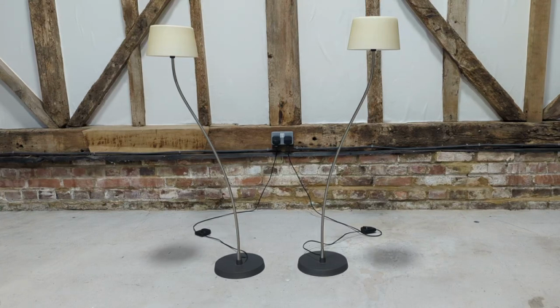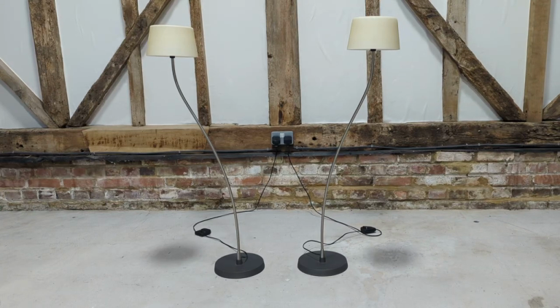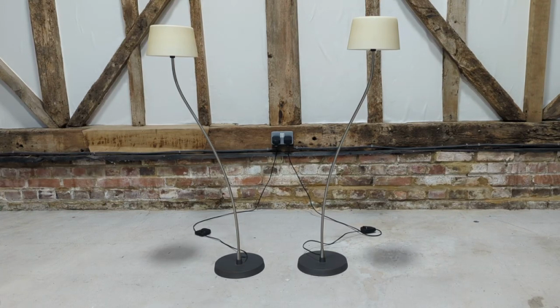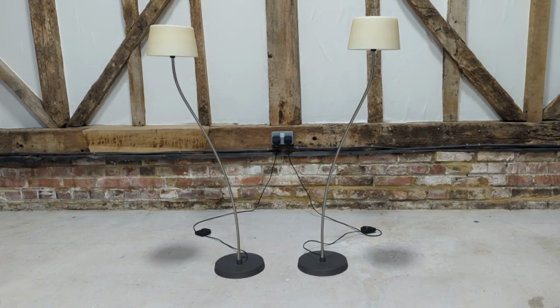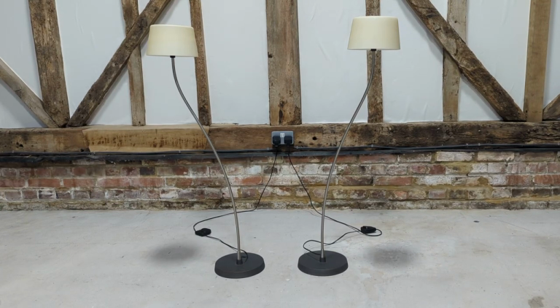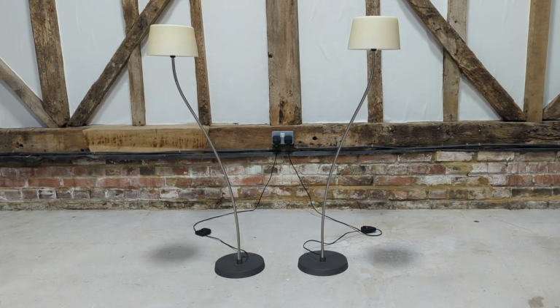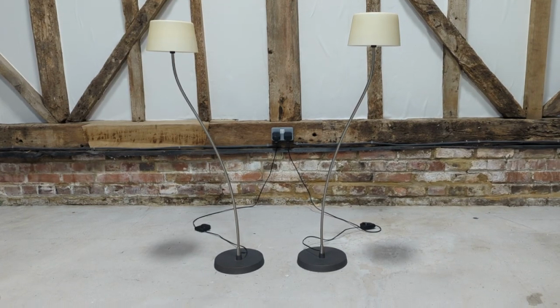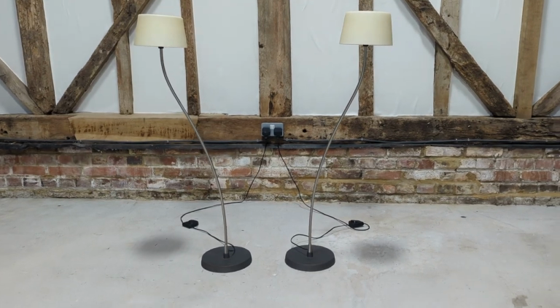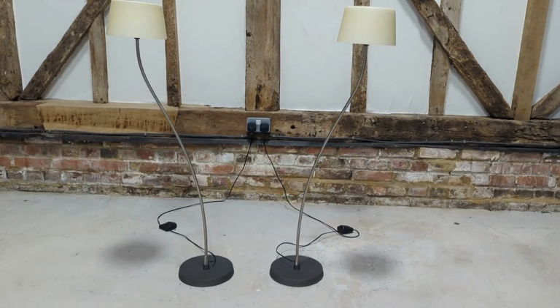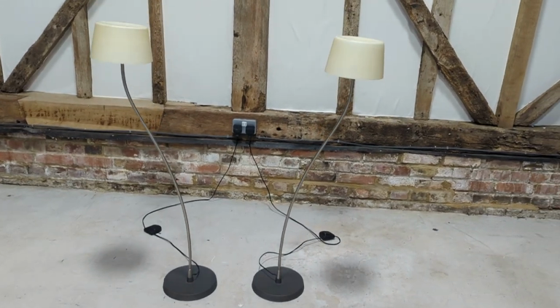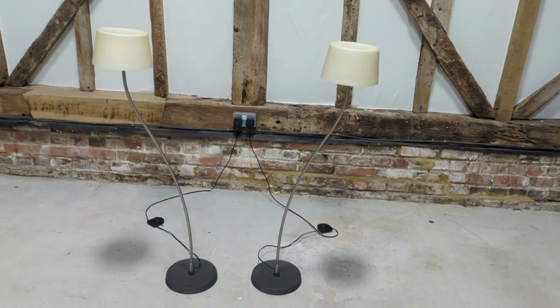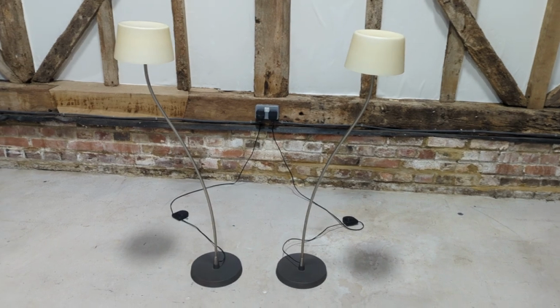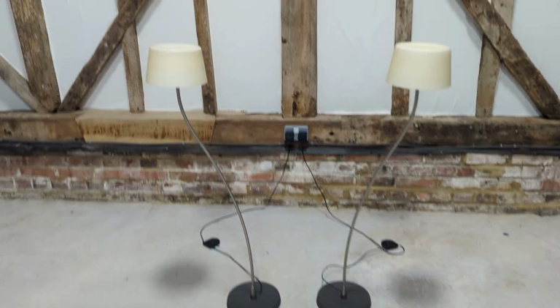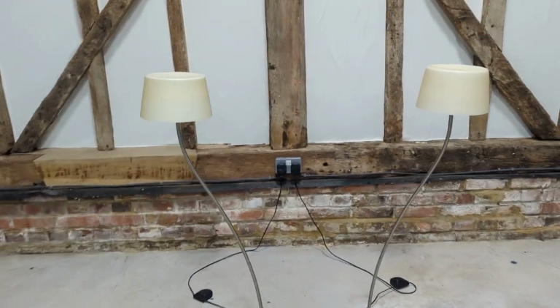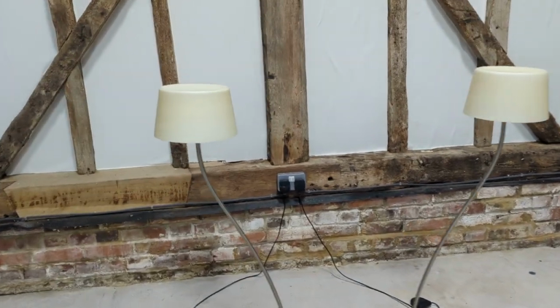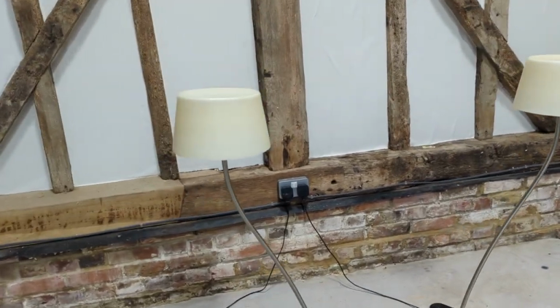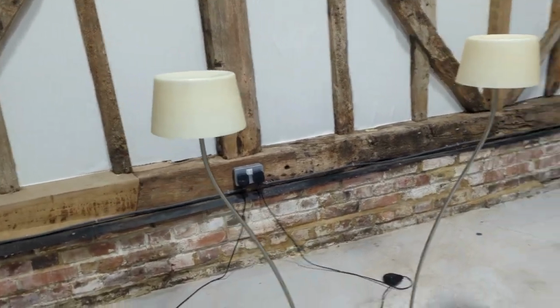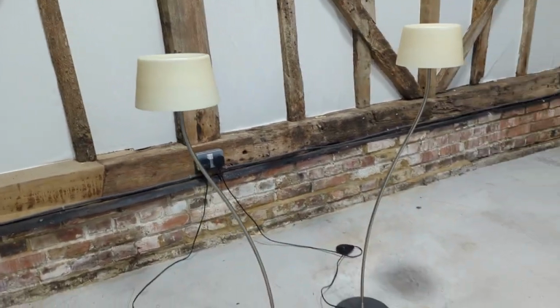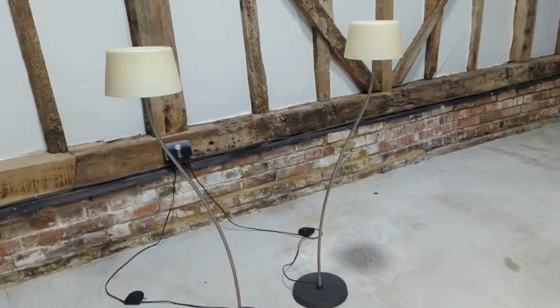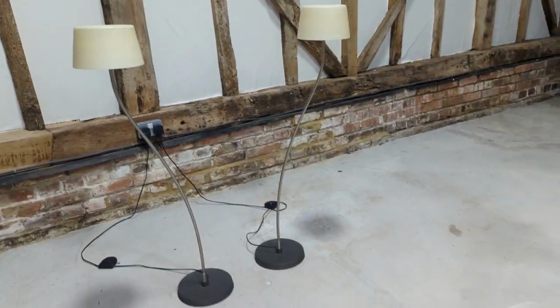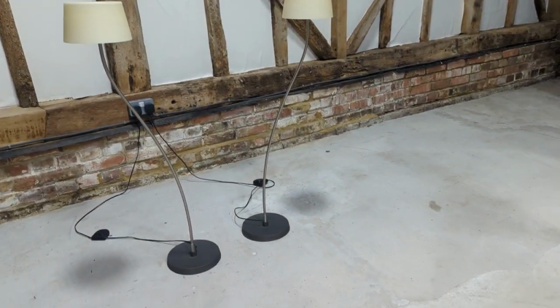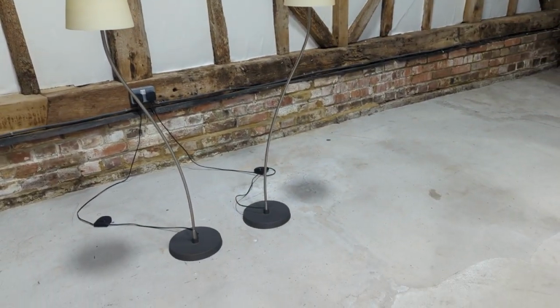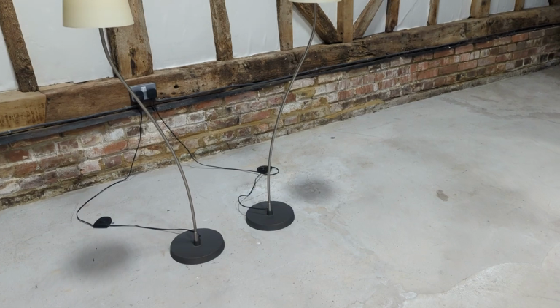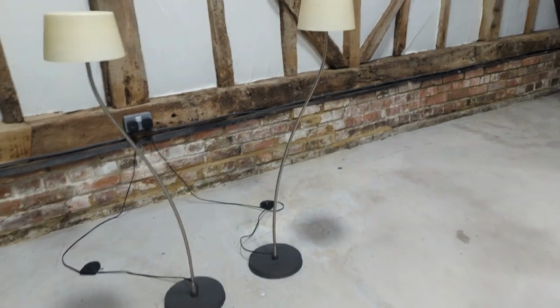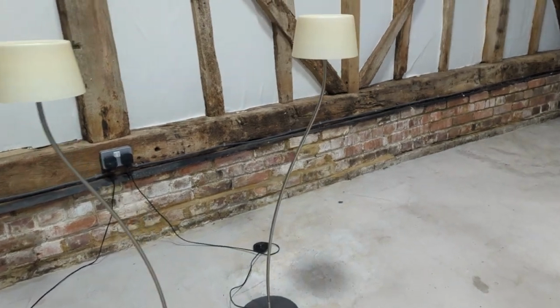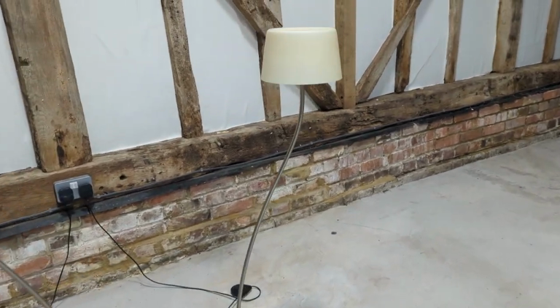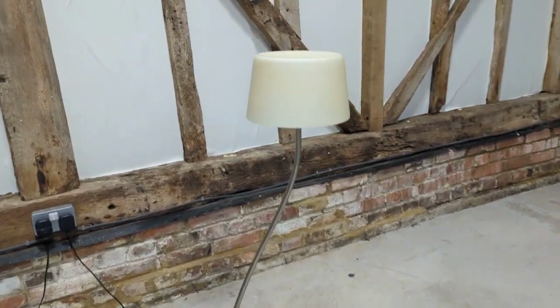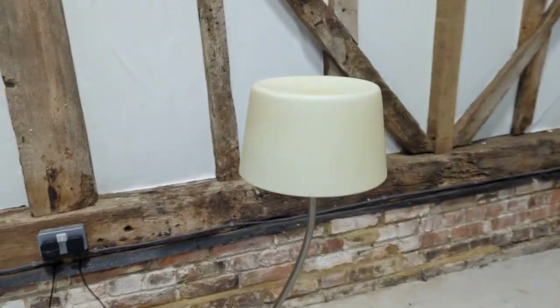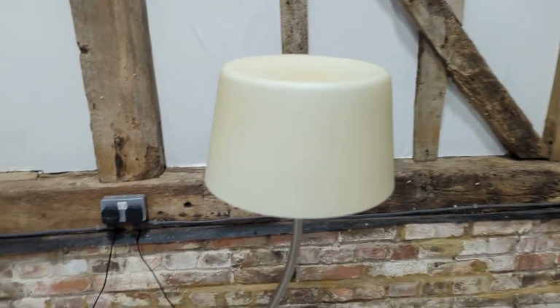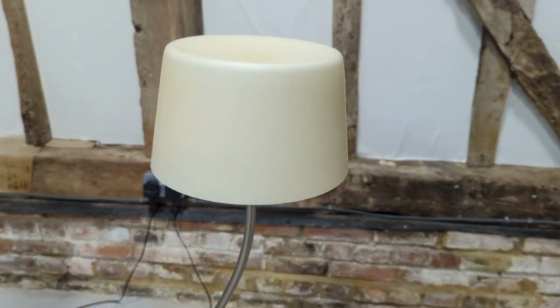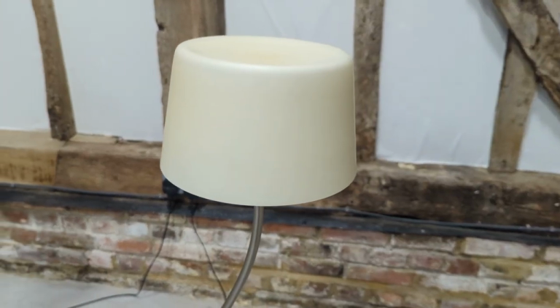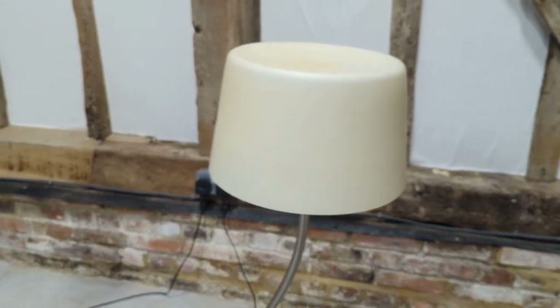Welcome to the Designer Furniture Company. In the showroom today we have these really stylish lingerie rosette floor lamps with the floor pedal and cream shades.